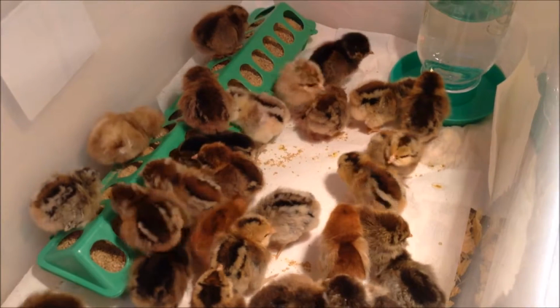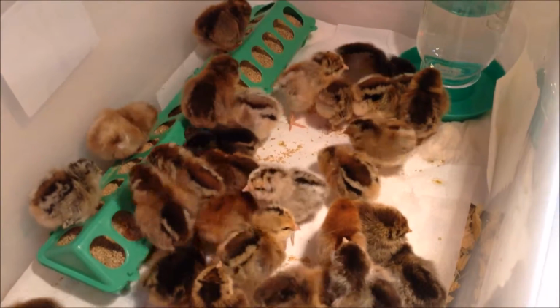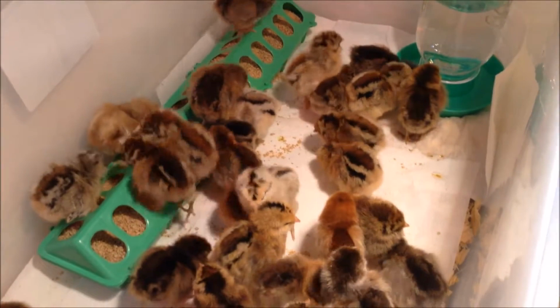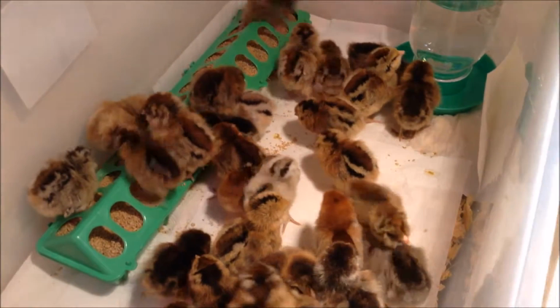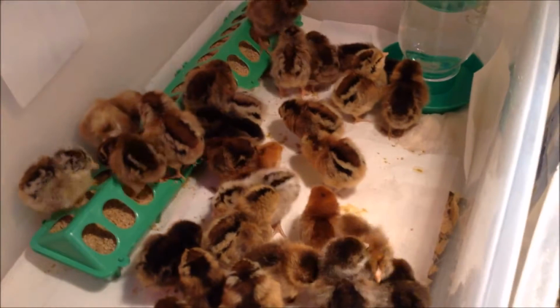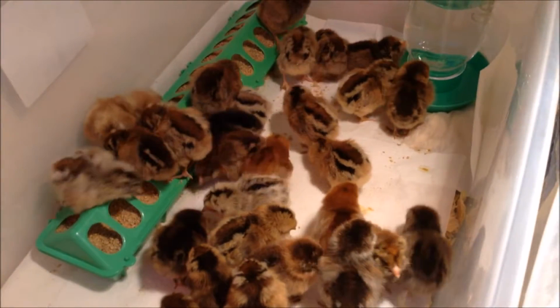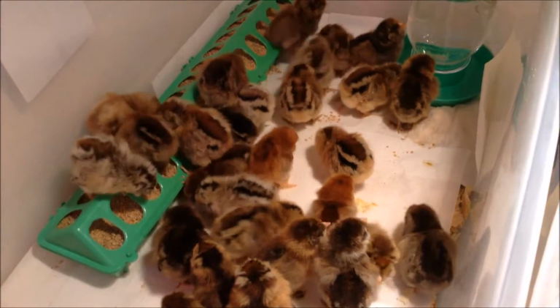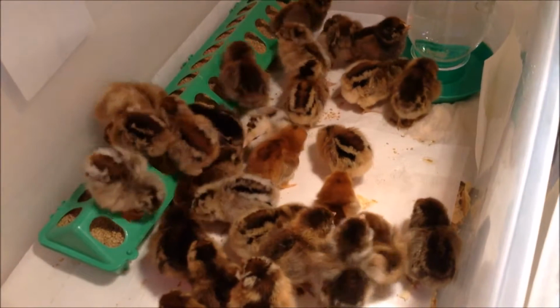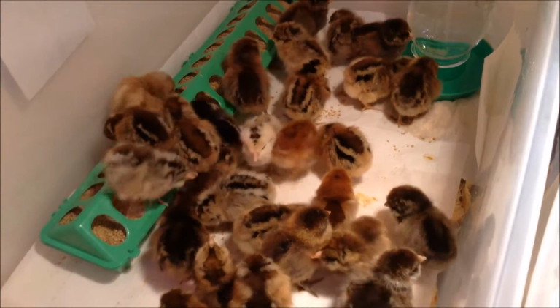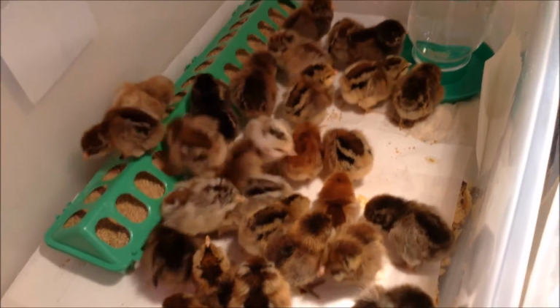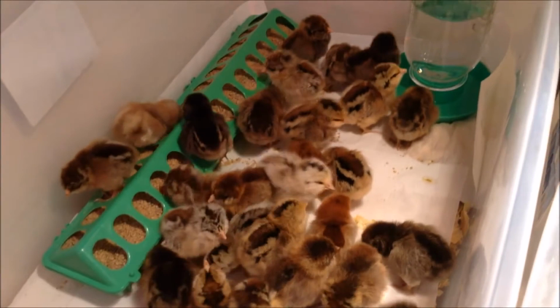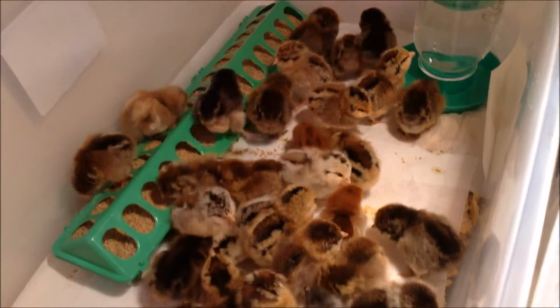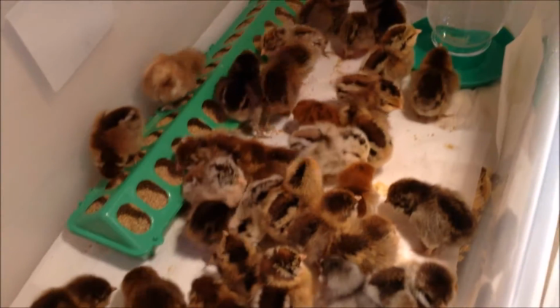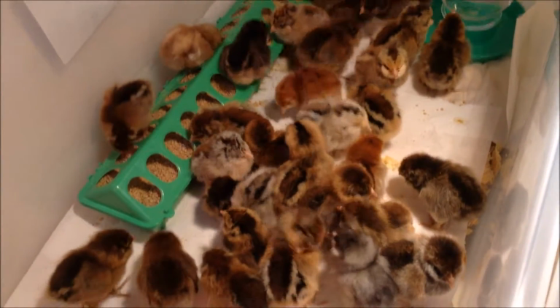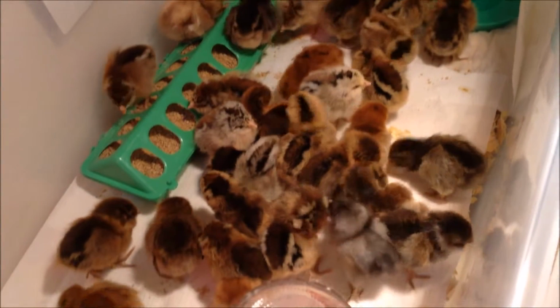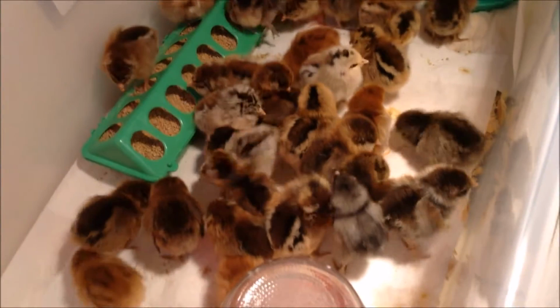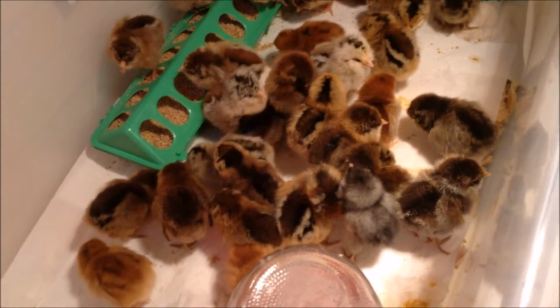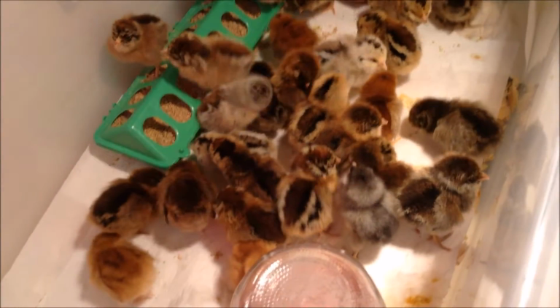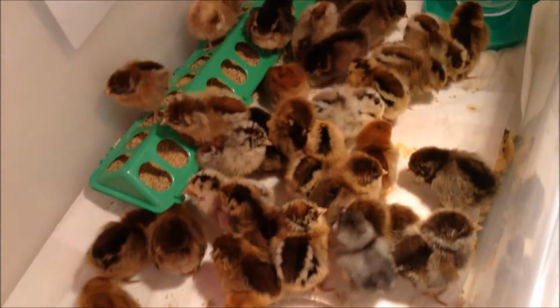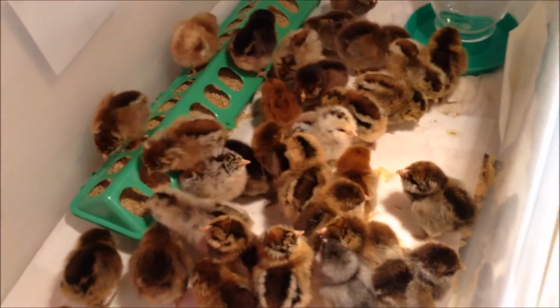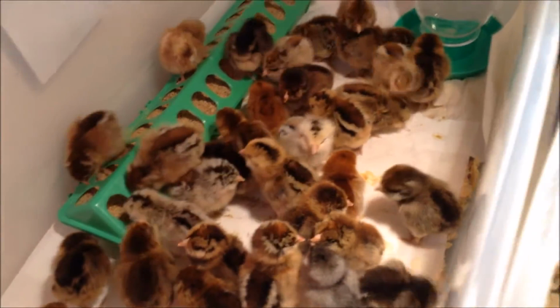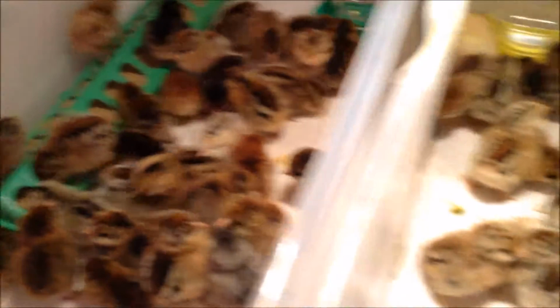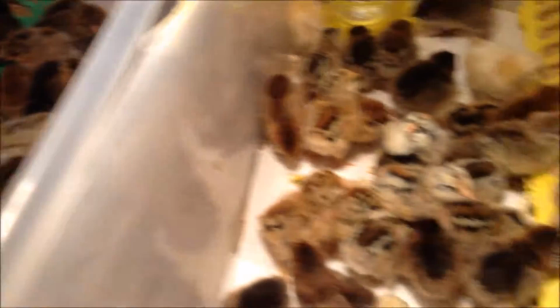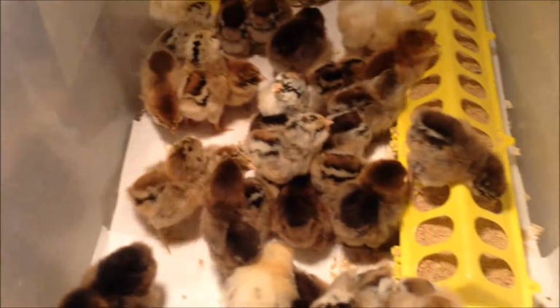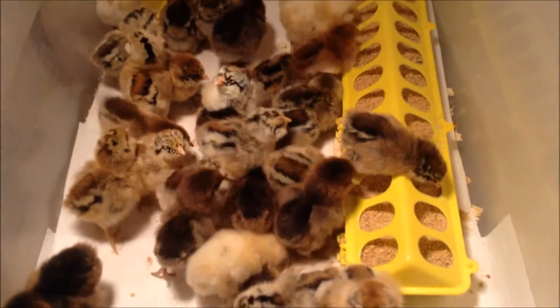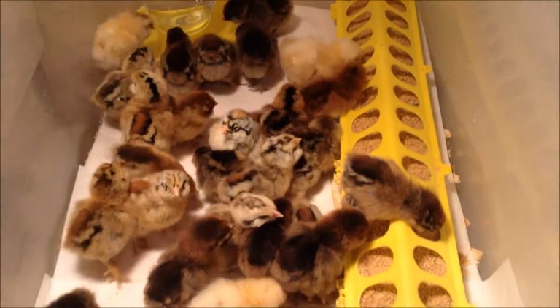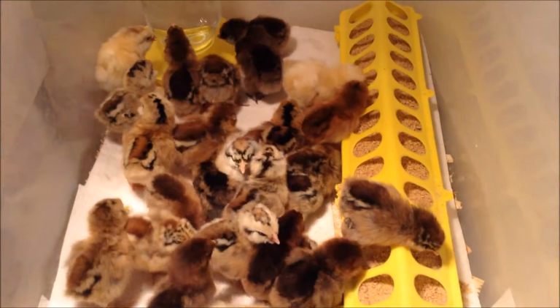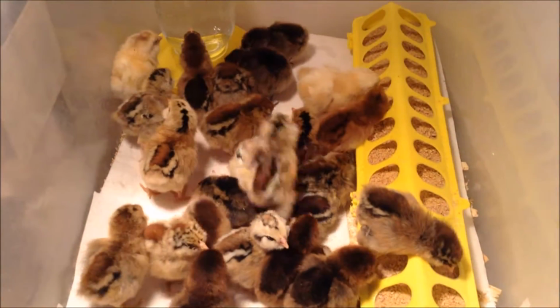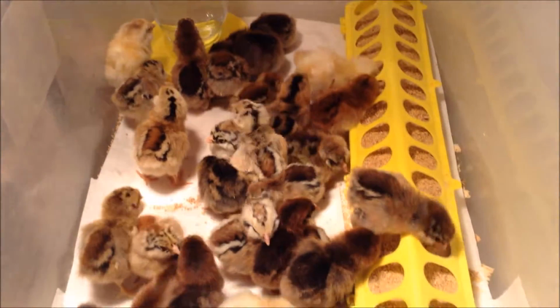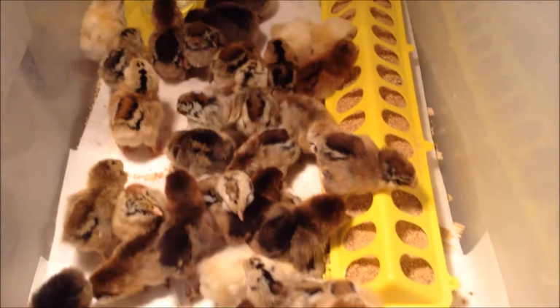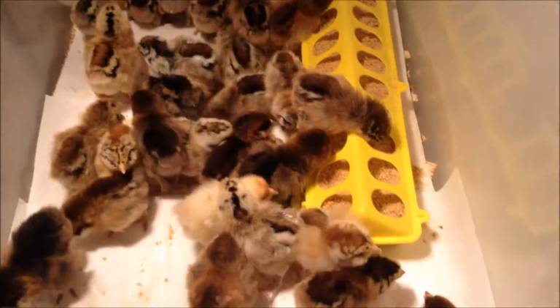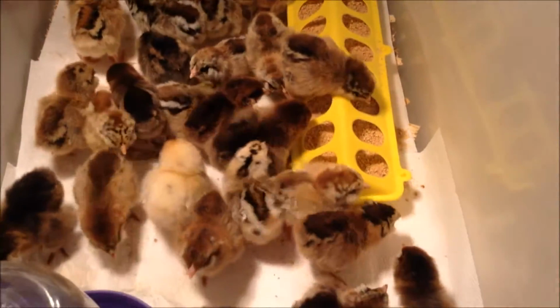They'll stay in the small brooders they're in now for just a couple of days, and then they'll move to our basement where they'll have a lot more room. We like to keep them upstairs for just a couple of days so we can keep a close eye on them and have the temperature a little more controlled.